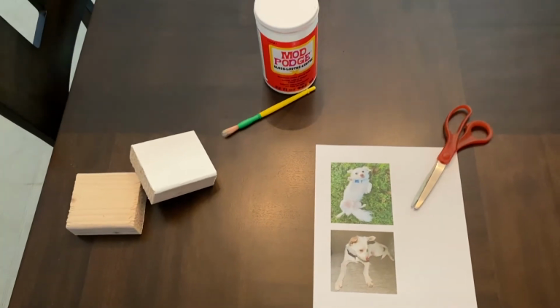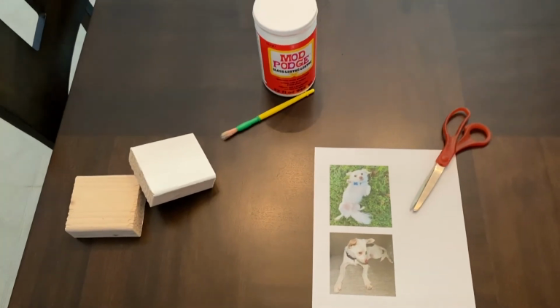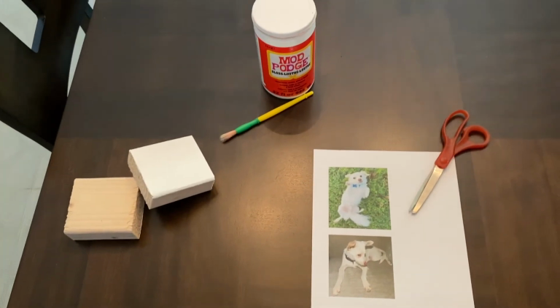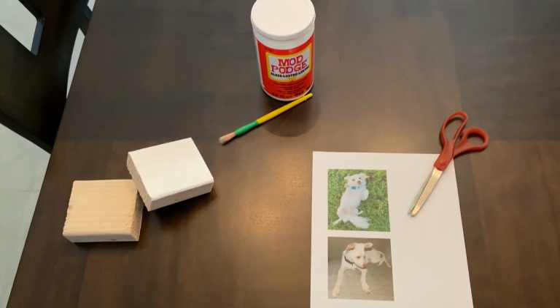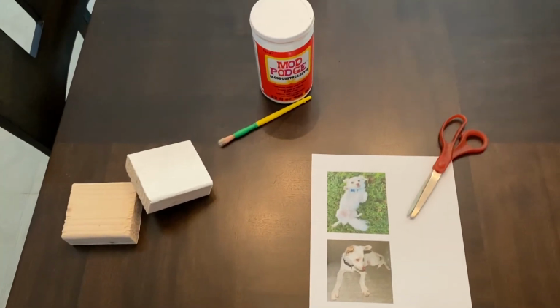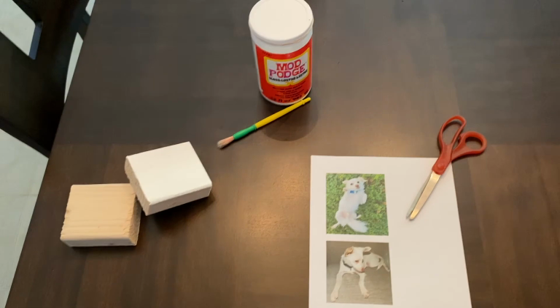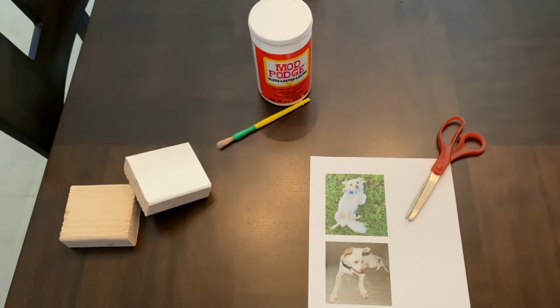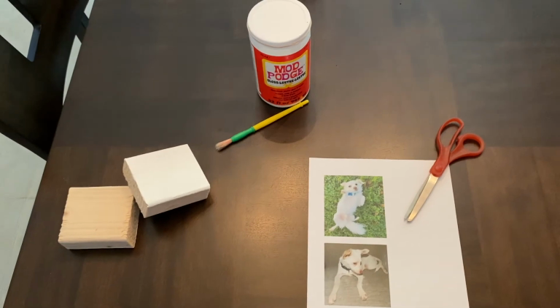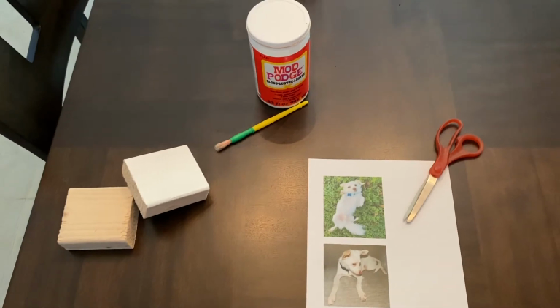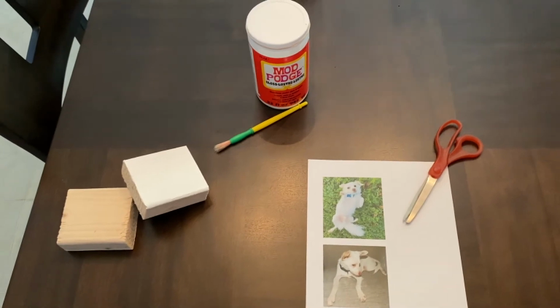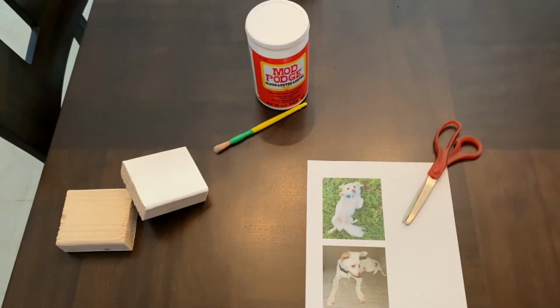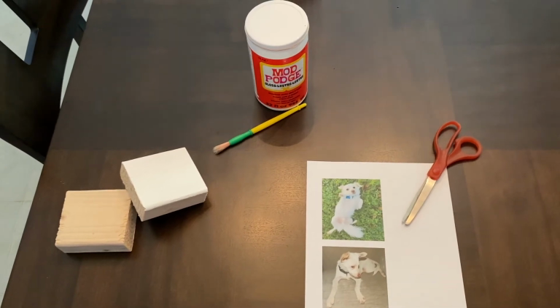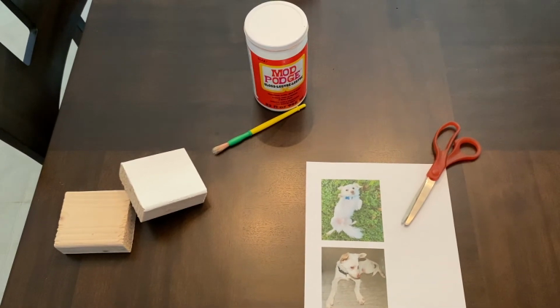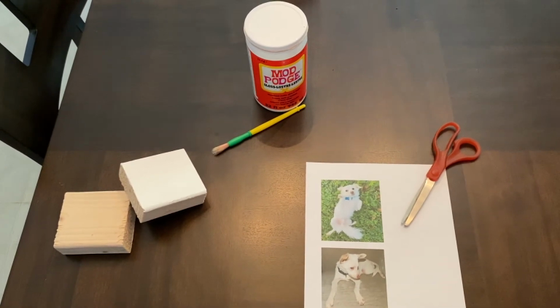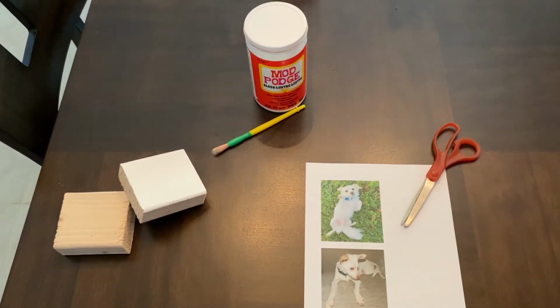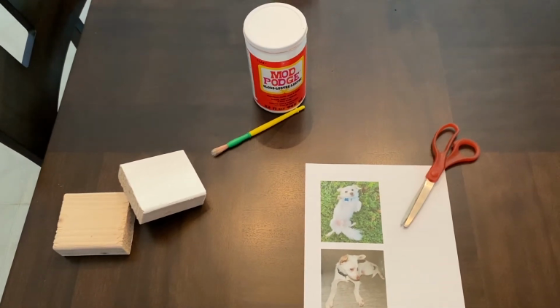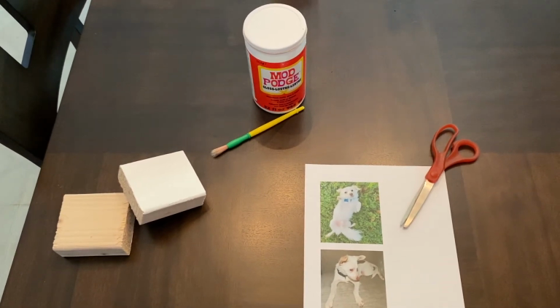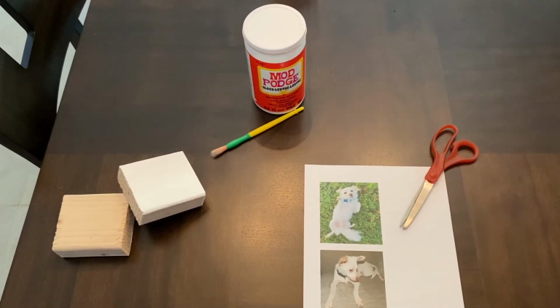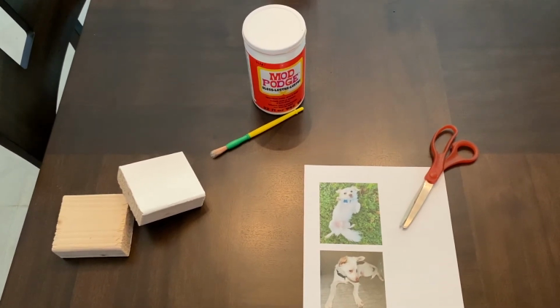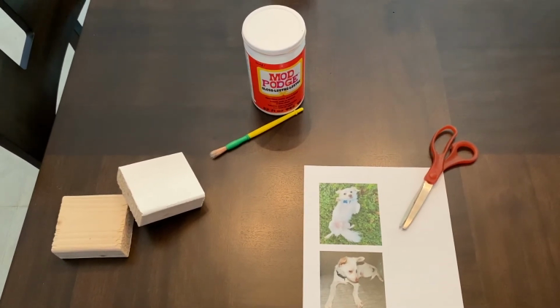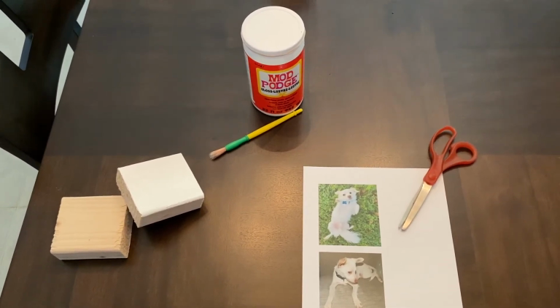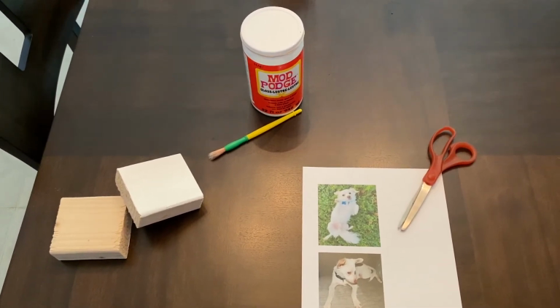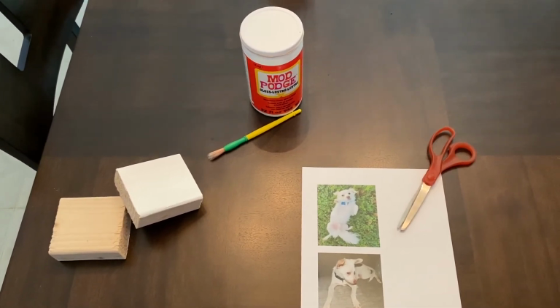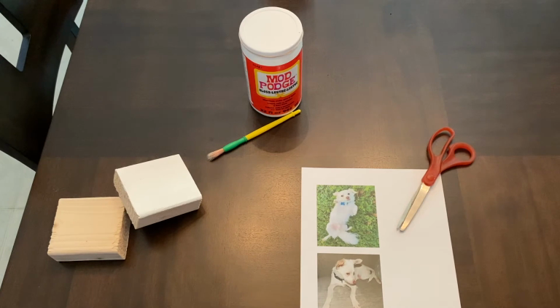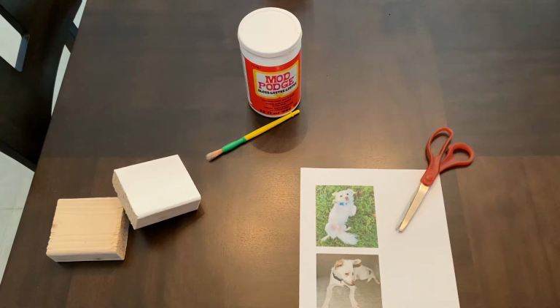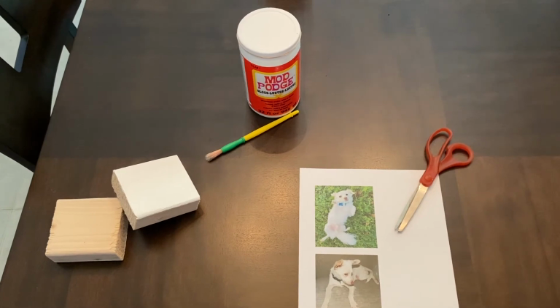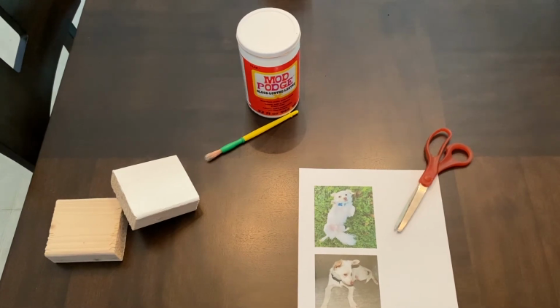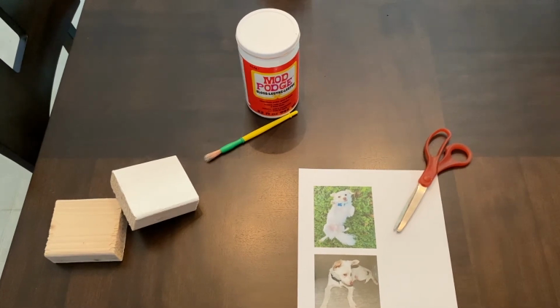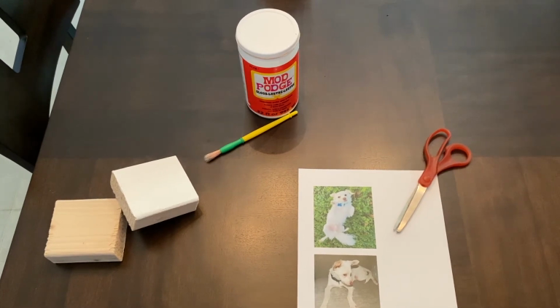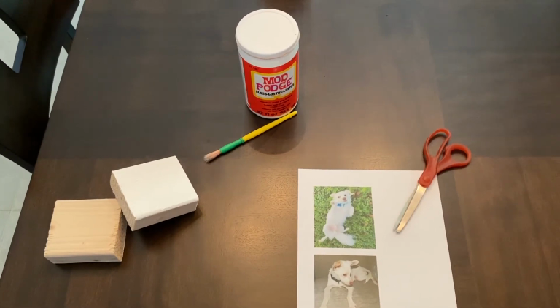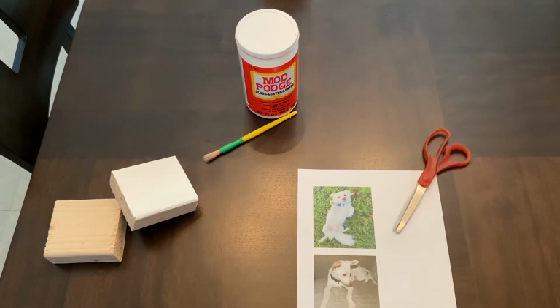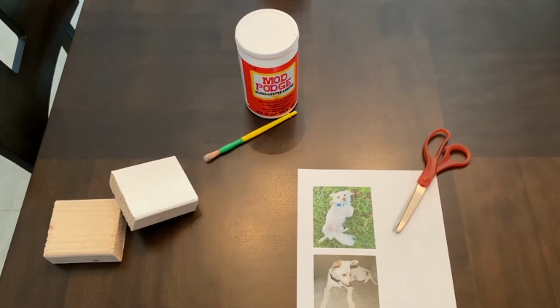The pieces of wood can be recycled from any ongoing project you have going on in your home, or if you go to your local hardware store, you can buy the lumber and have them cut it into the sections that you need.